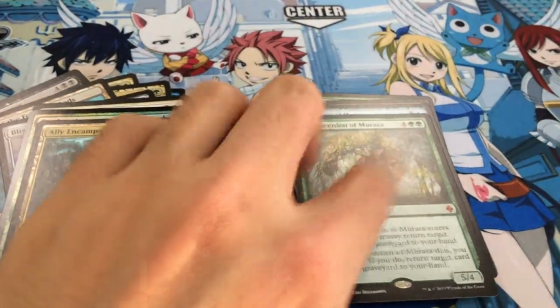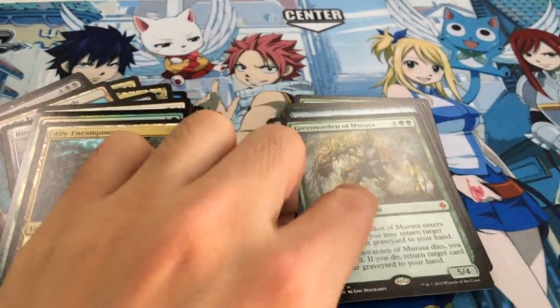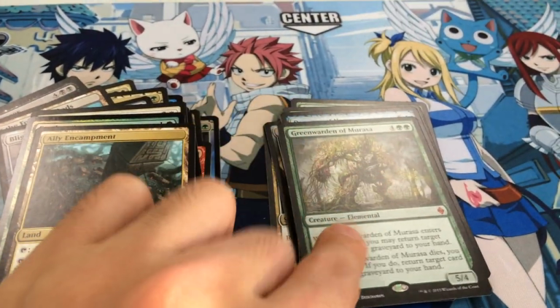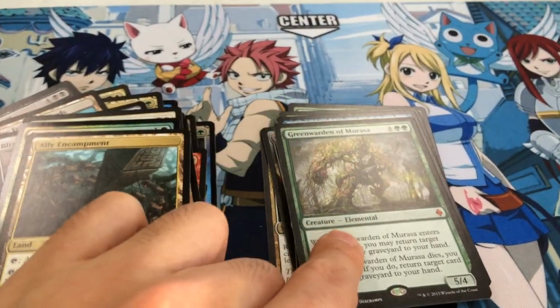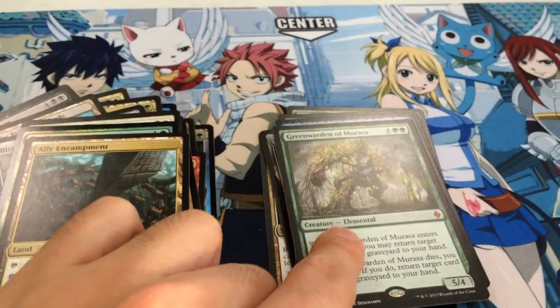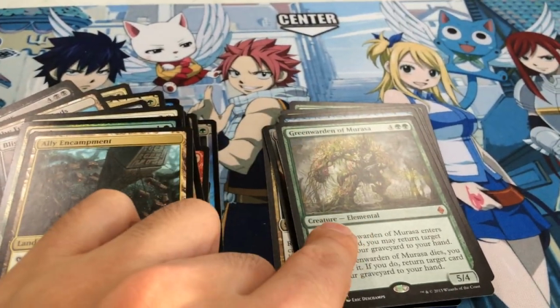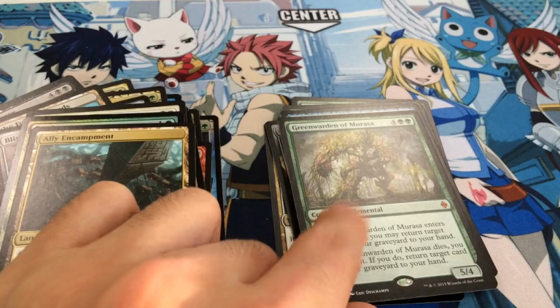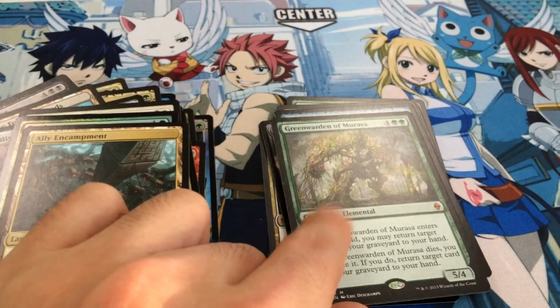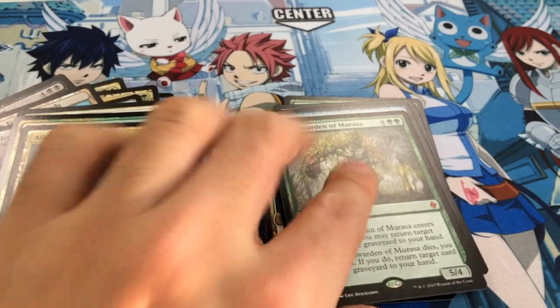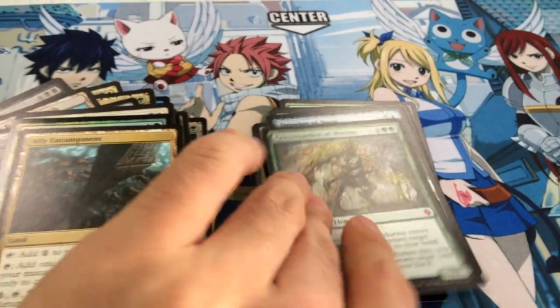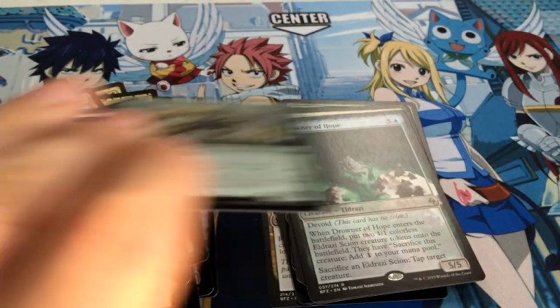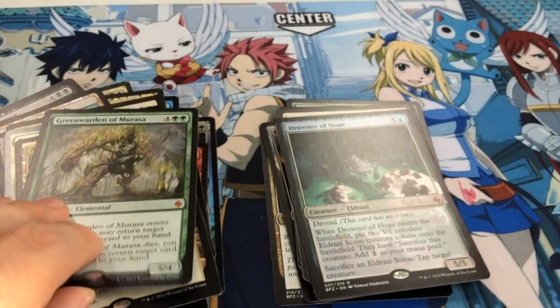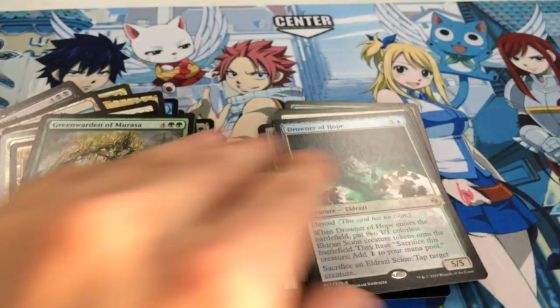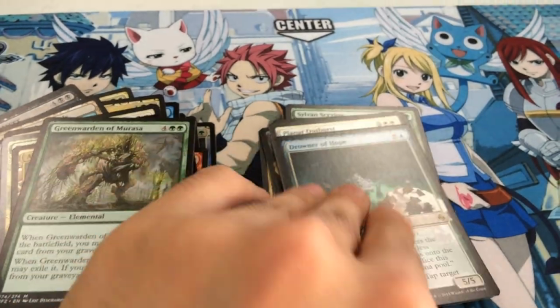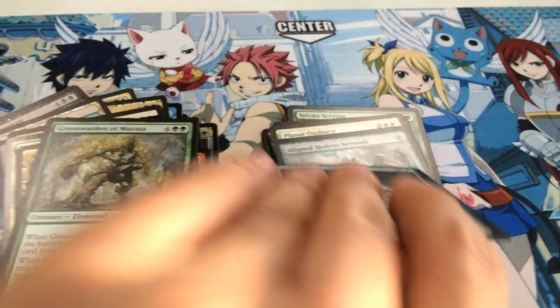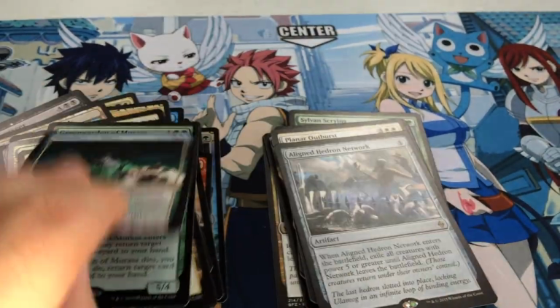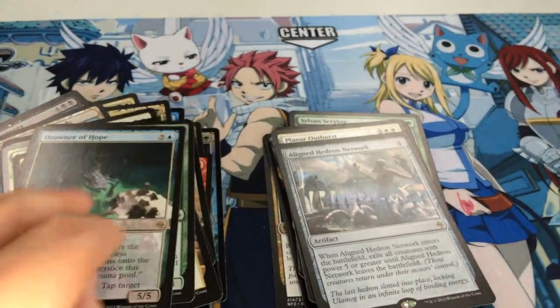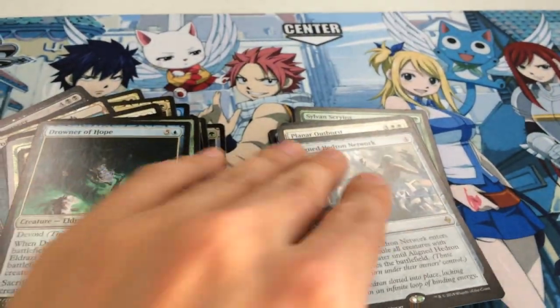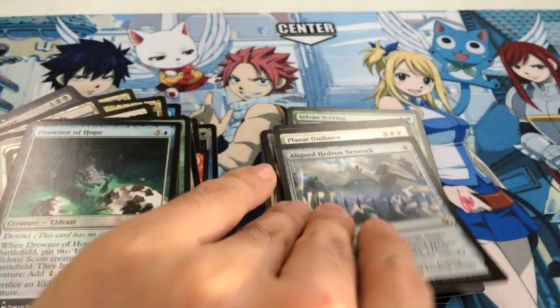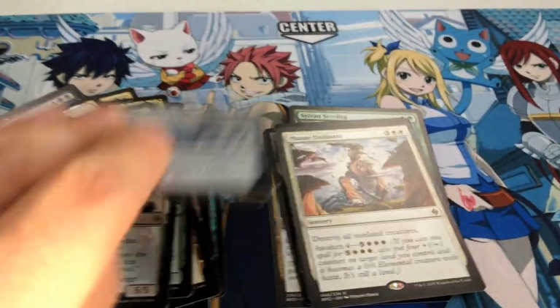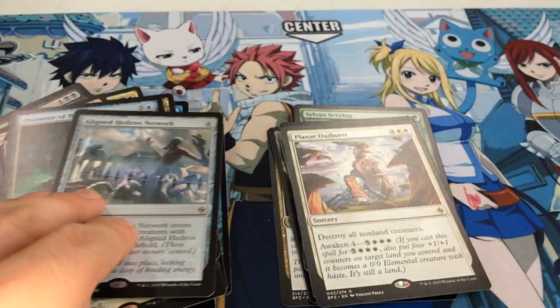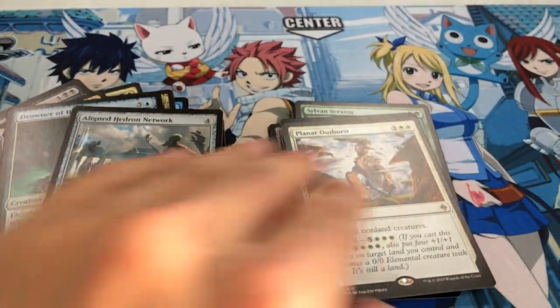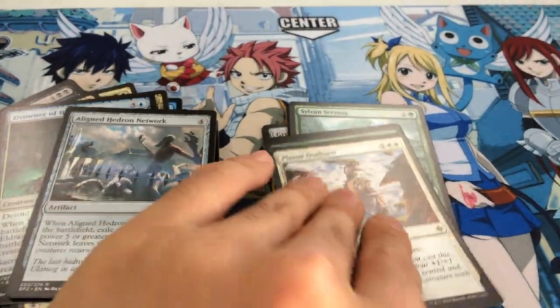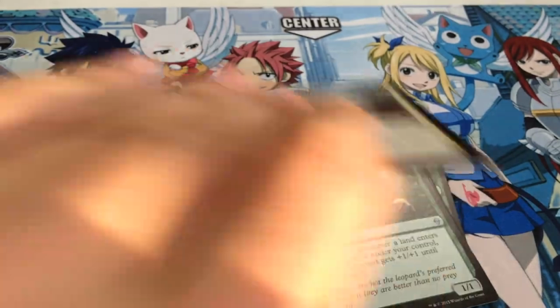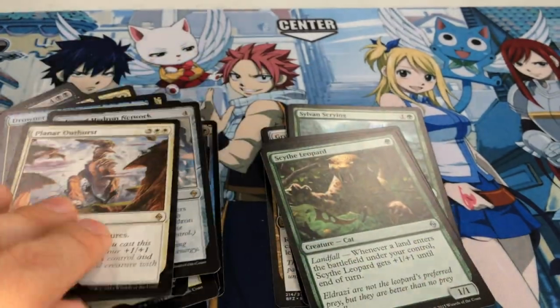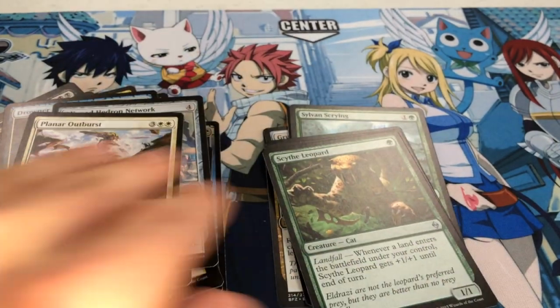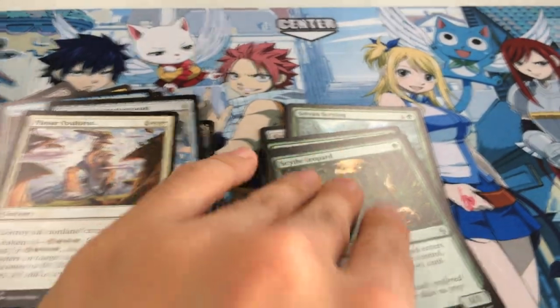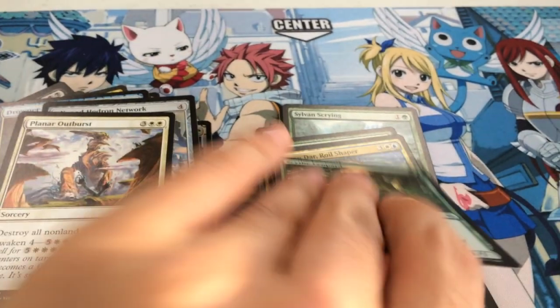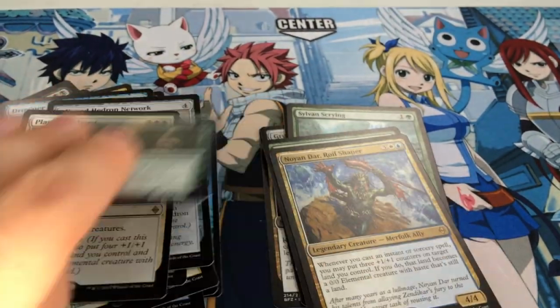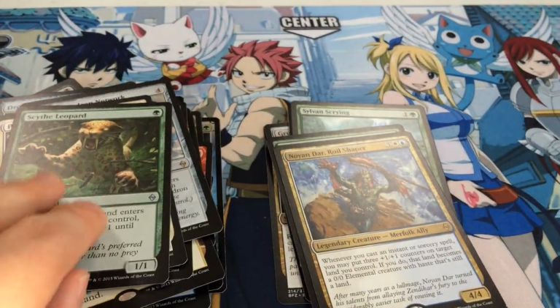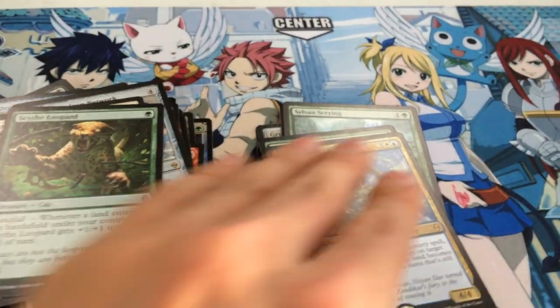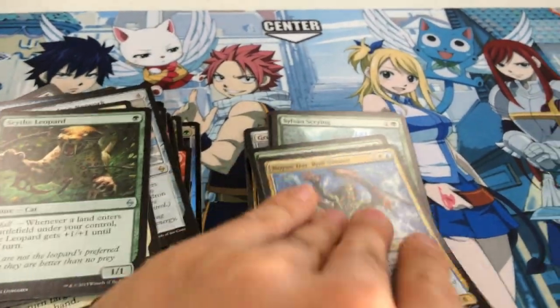This guy — I like this card. I think he's not cheap. I like it too. He's like a double Den Protector, but he costs six mana.